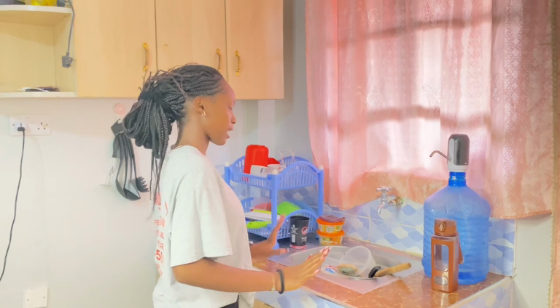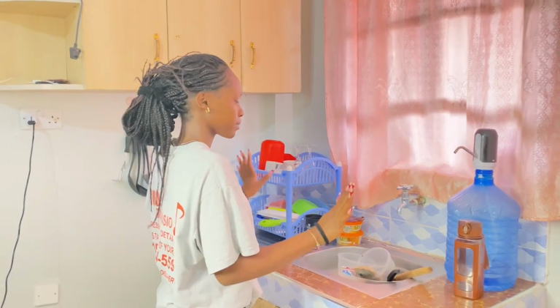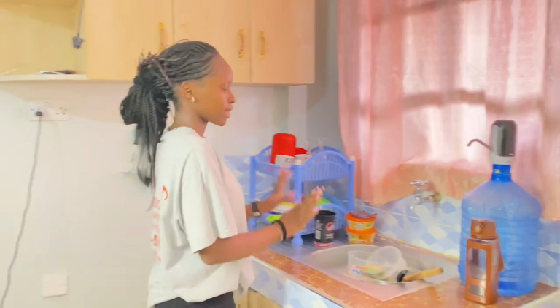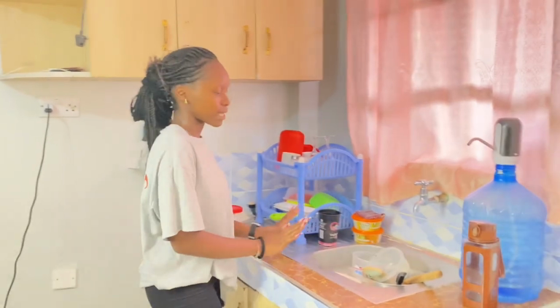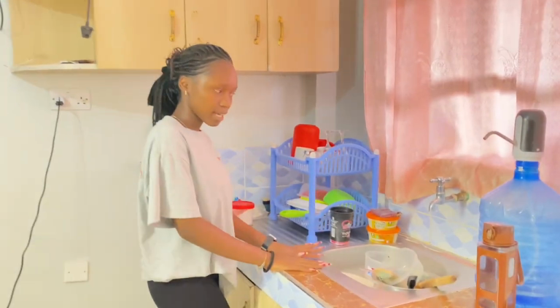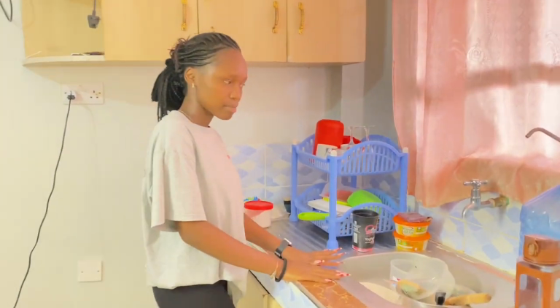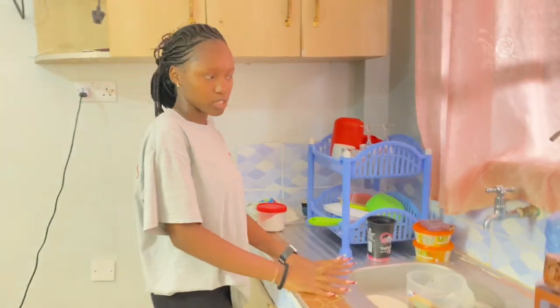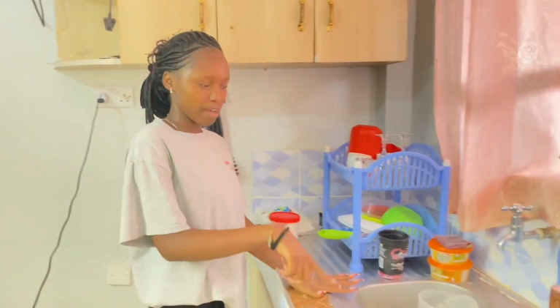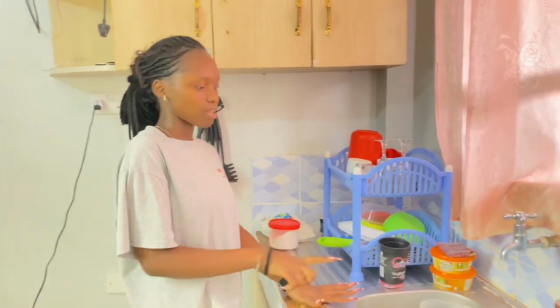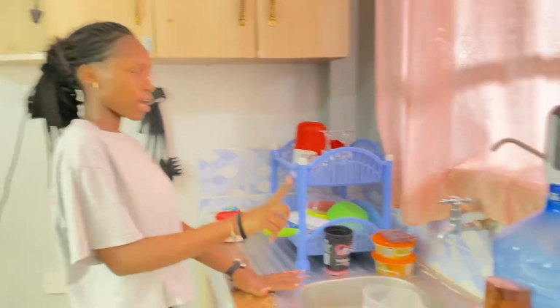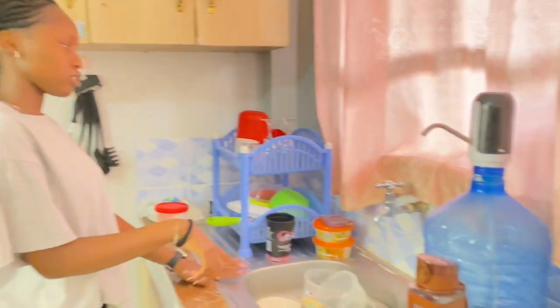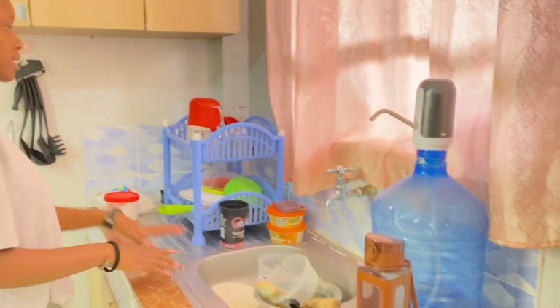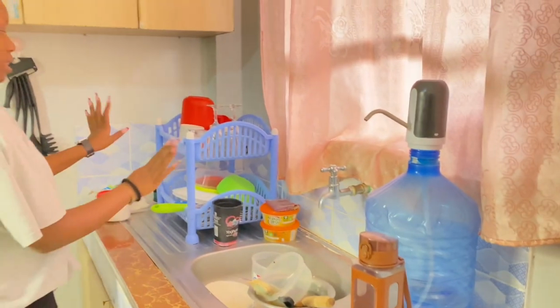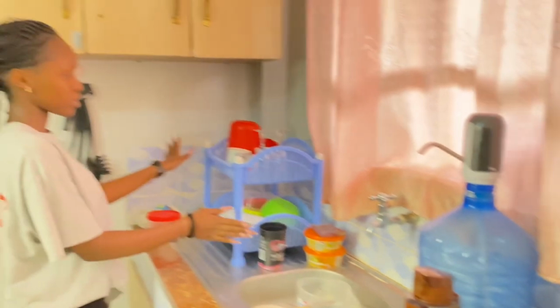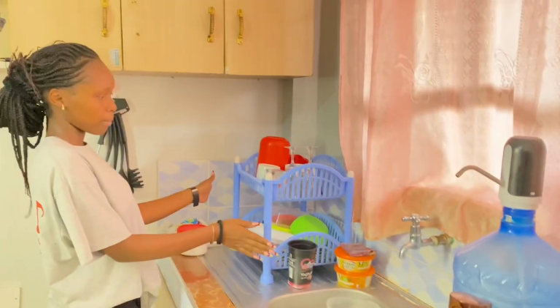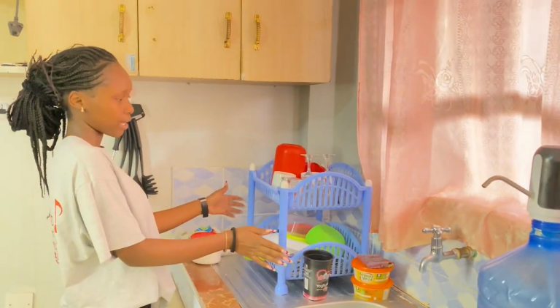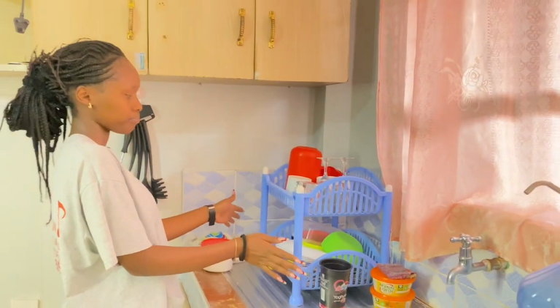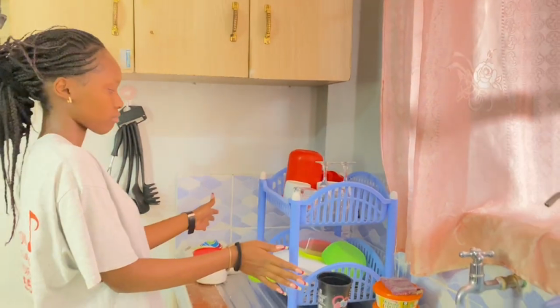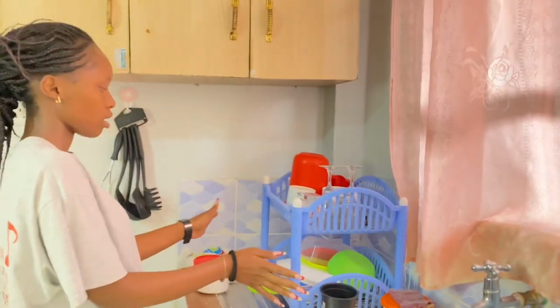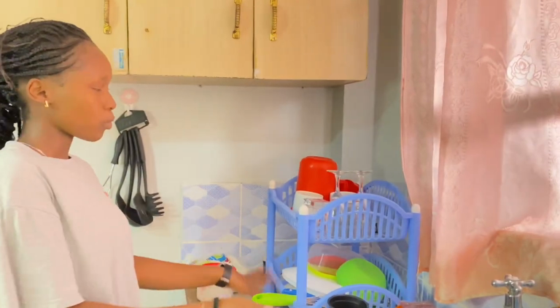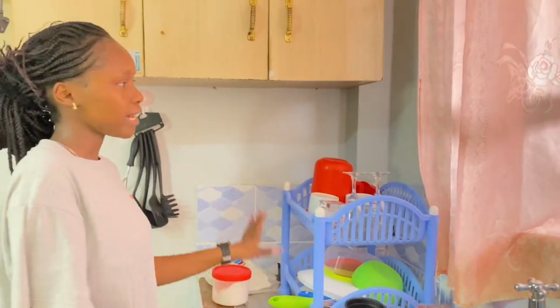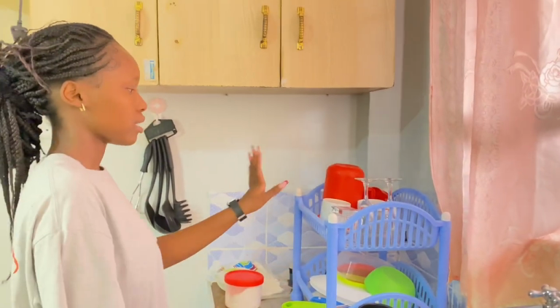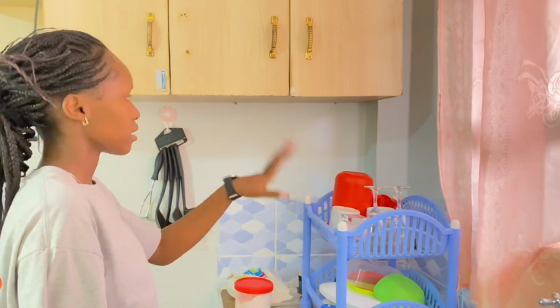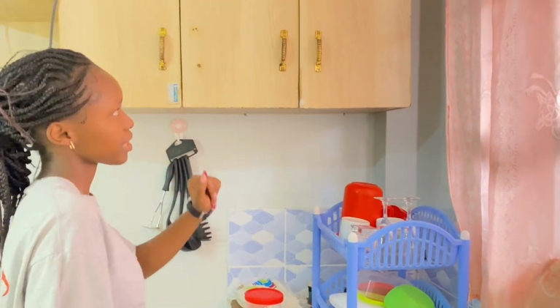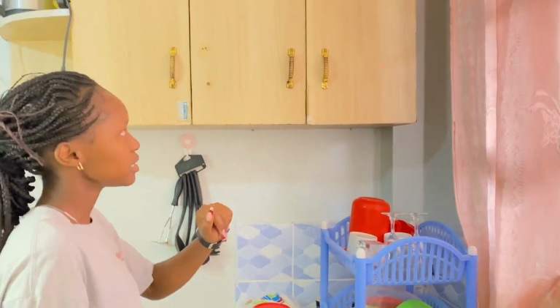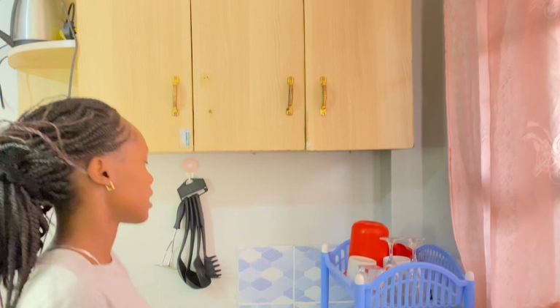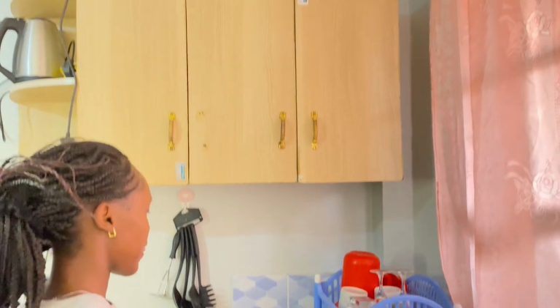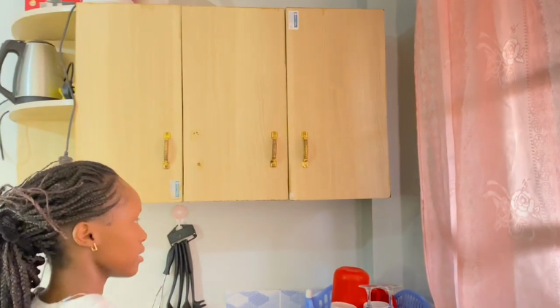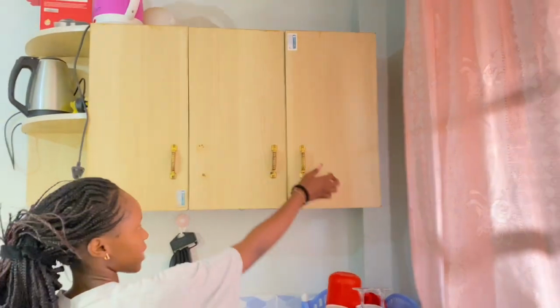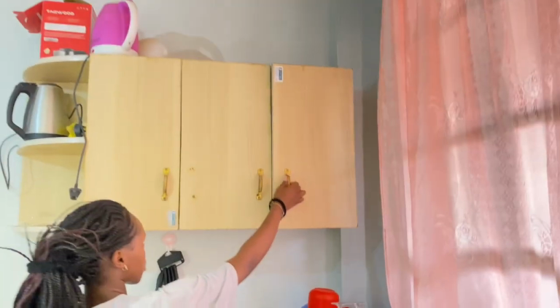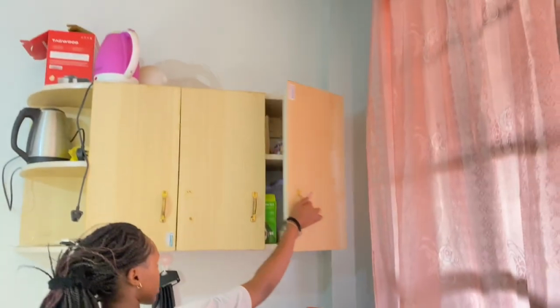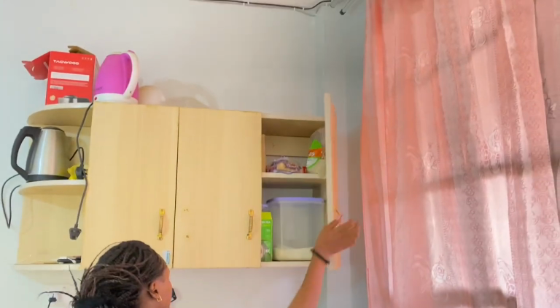And this is my sink. I'm just from having lunch, so I have dishes. I store my cookware and everything else here. And then this is my storage area.